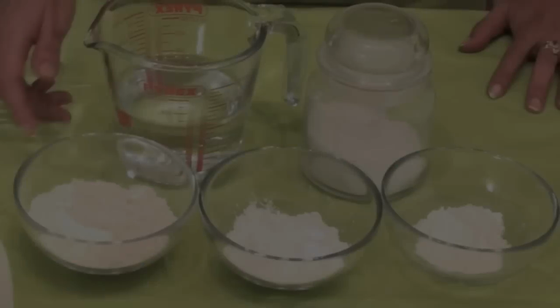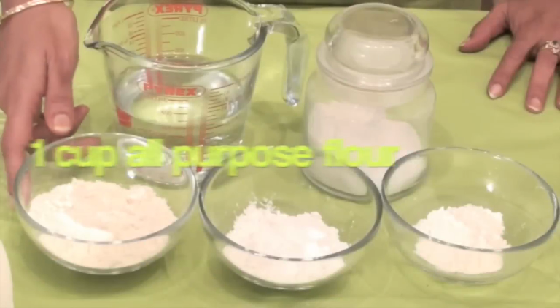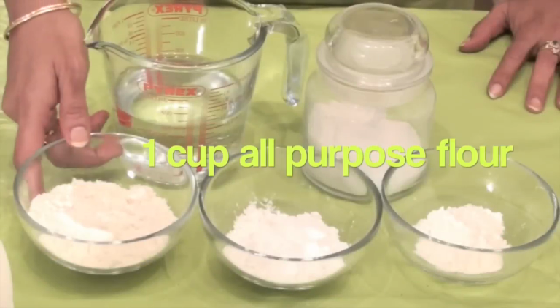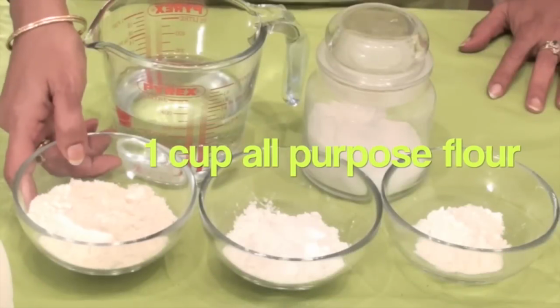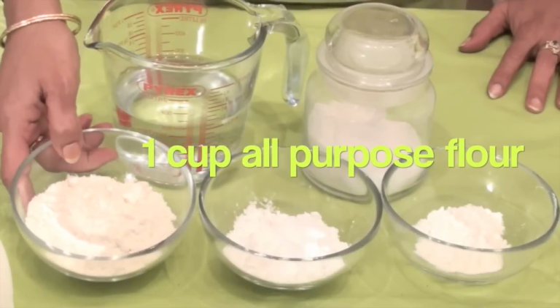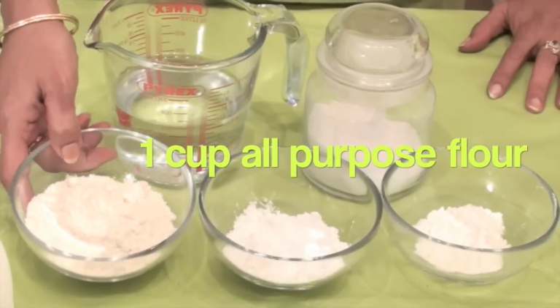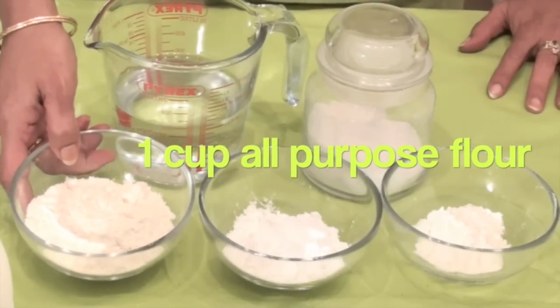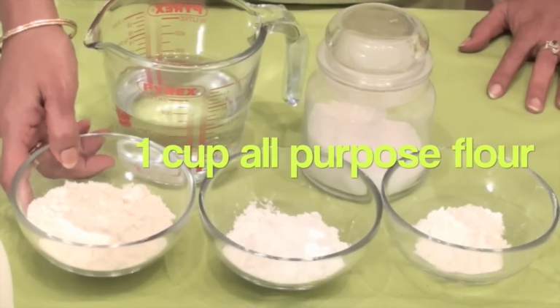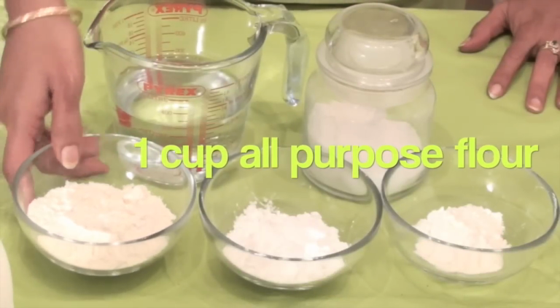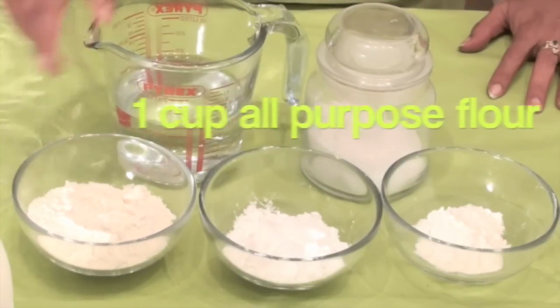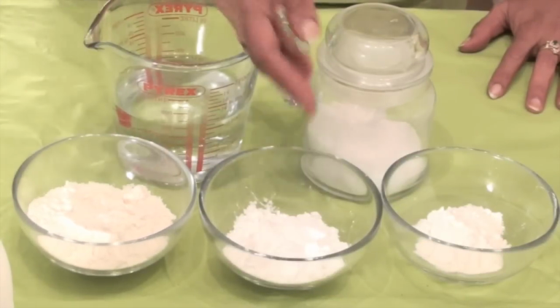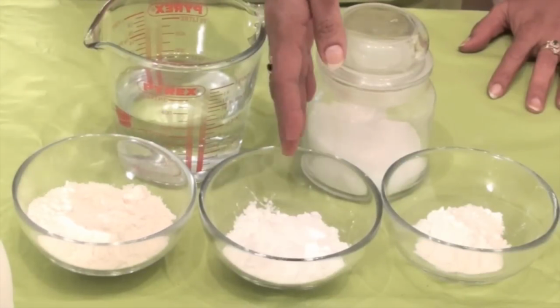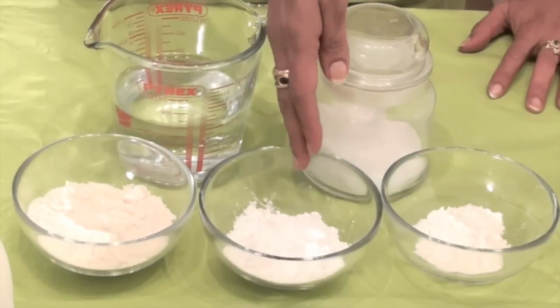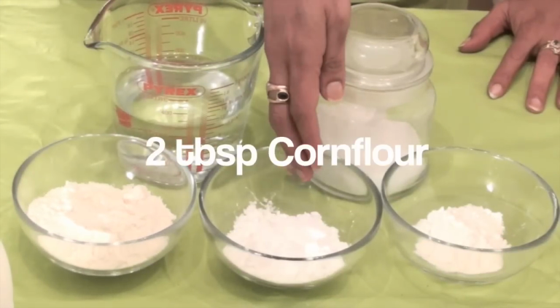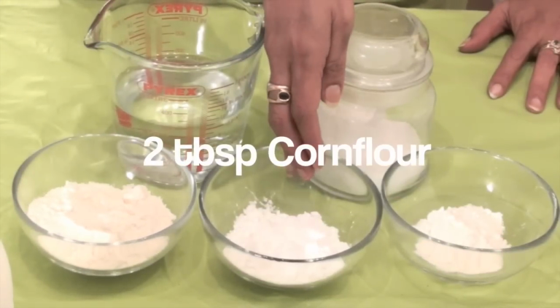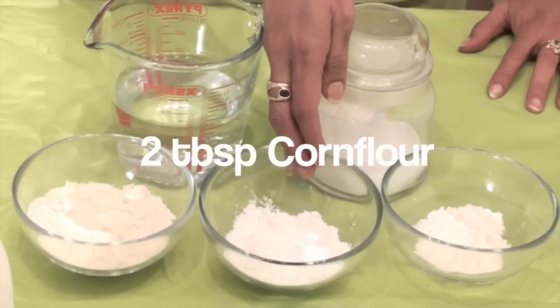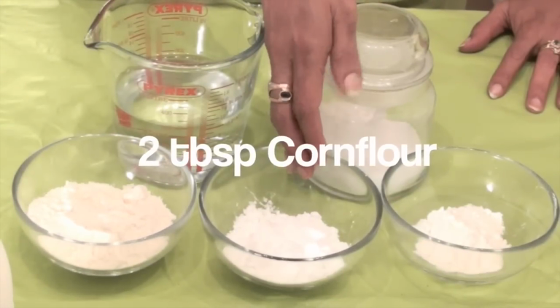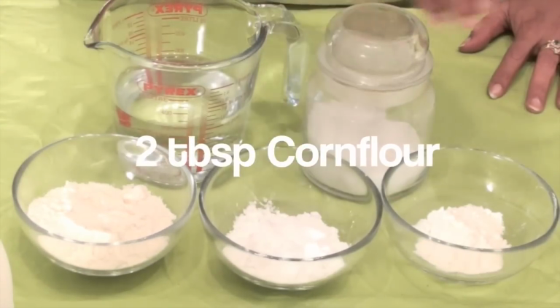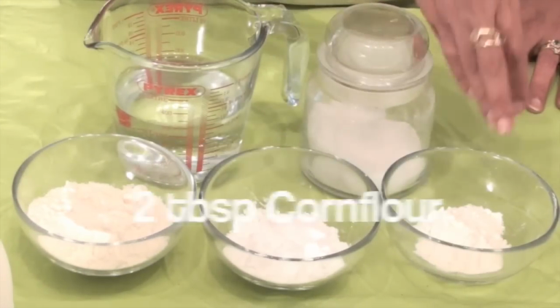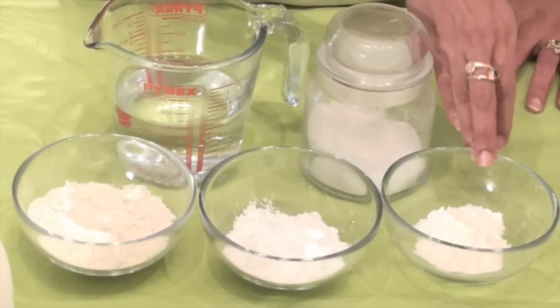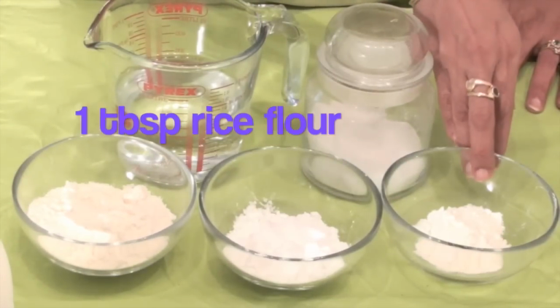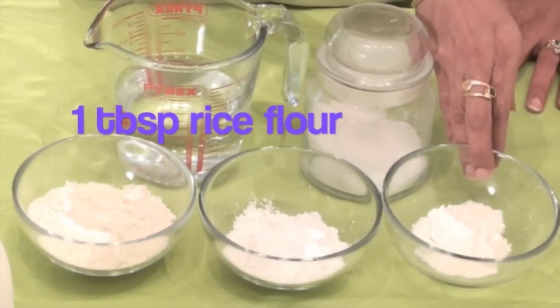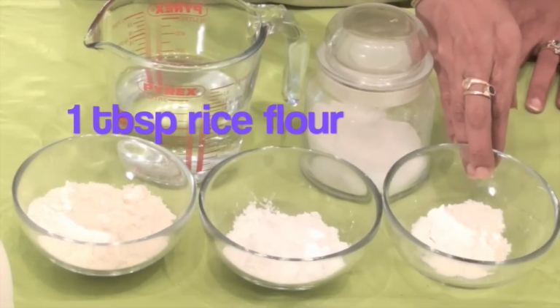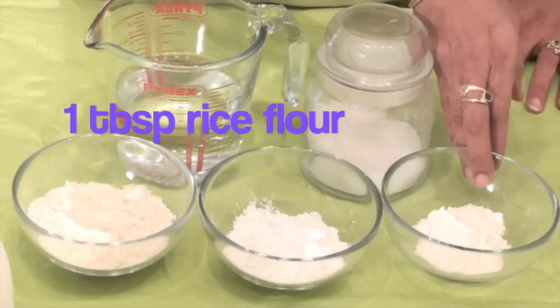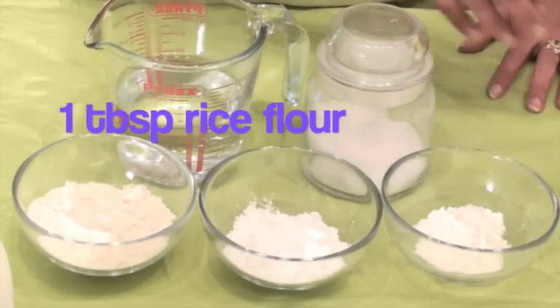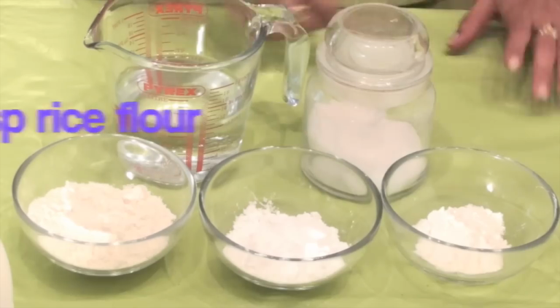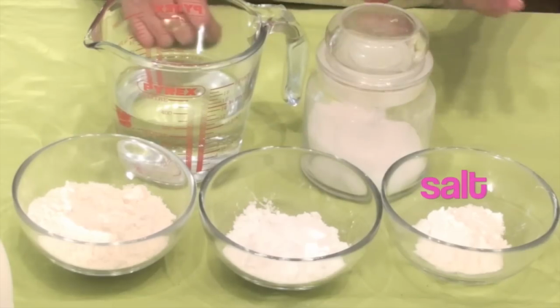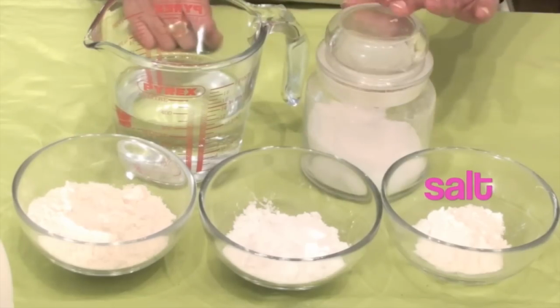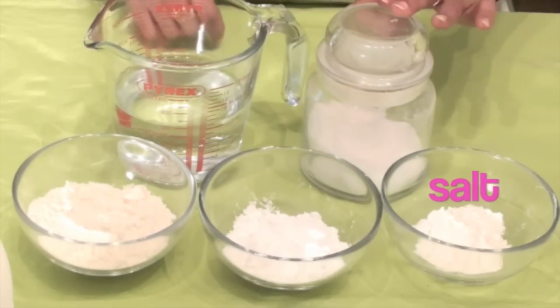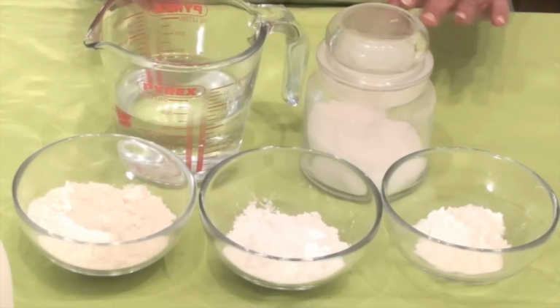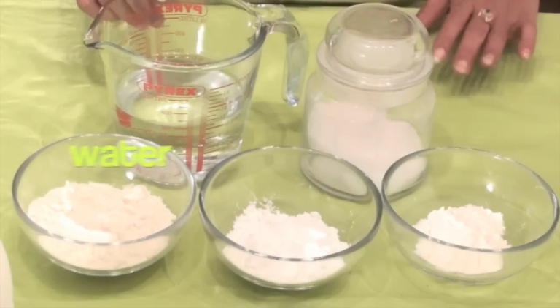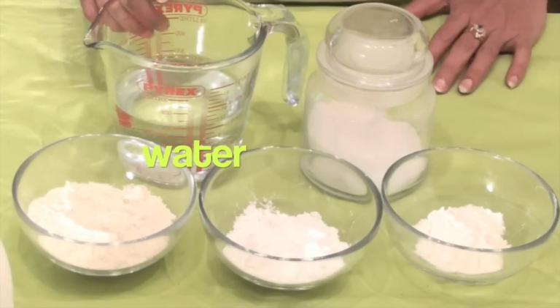The ingredients are: 1 cup of all purpose flour or maida, 2 tablespoons of corn flour, 1 tablespoon of rice flour, salt, and water.